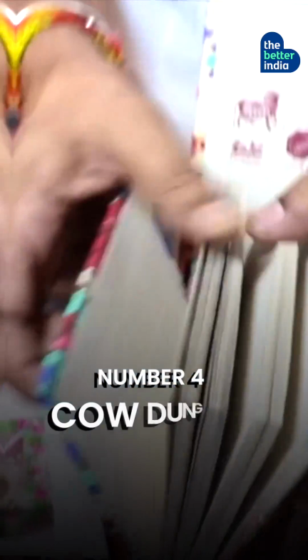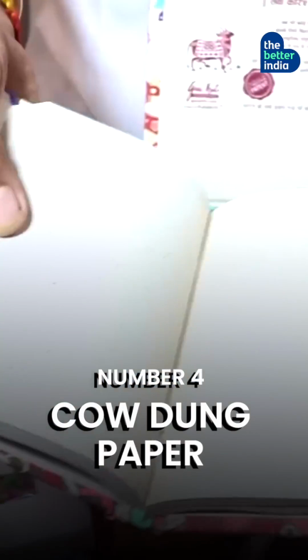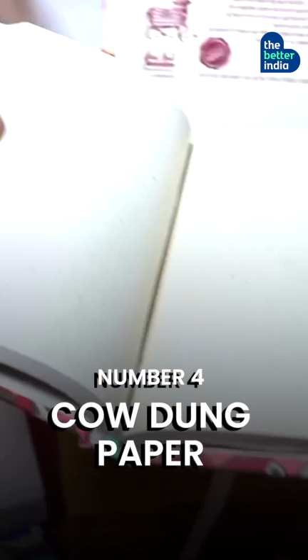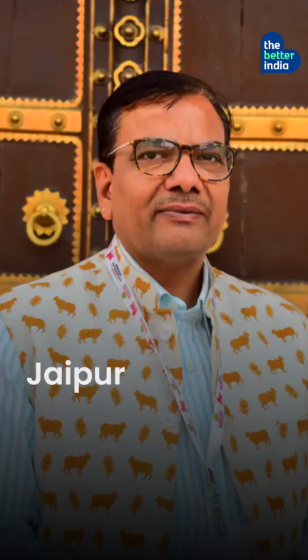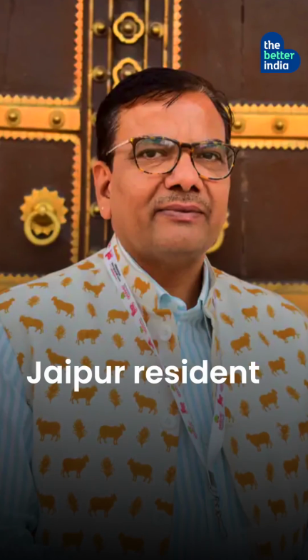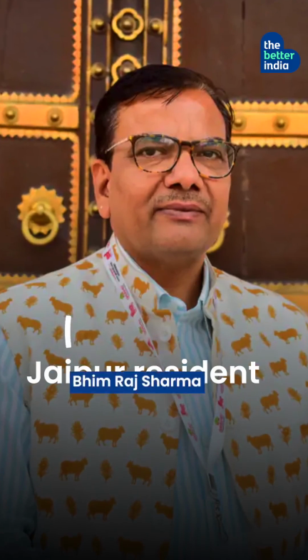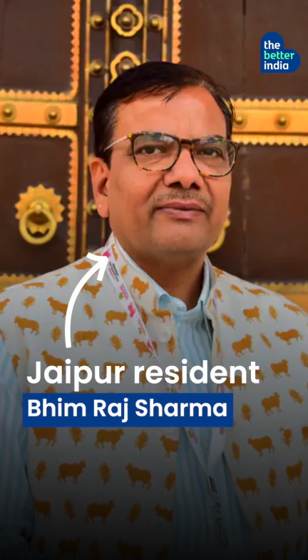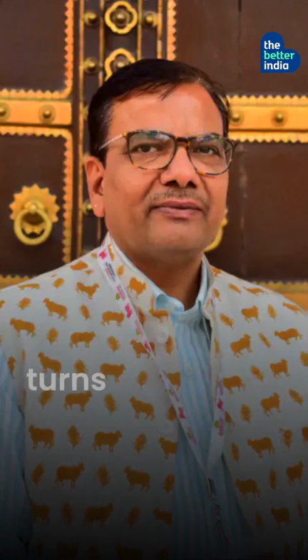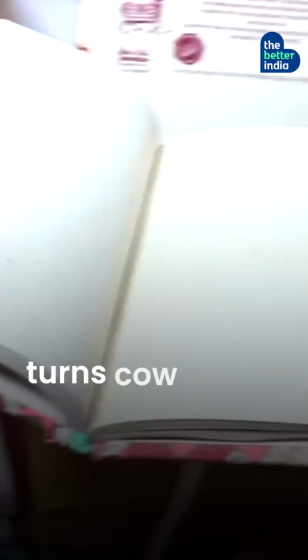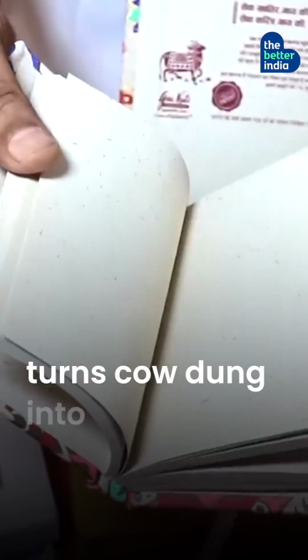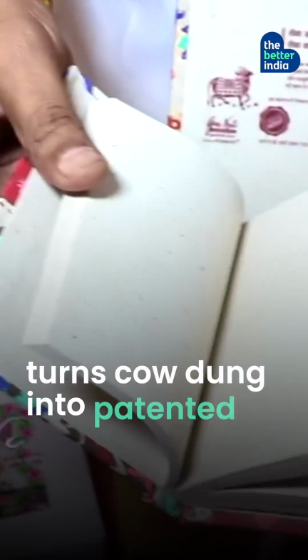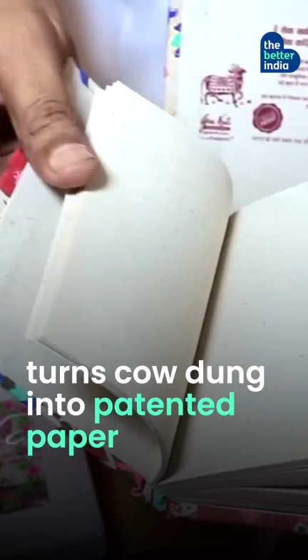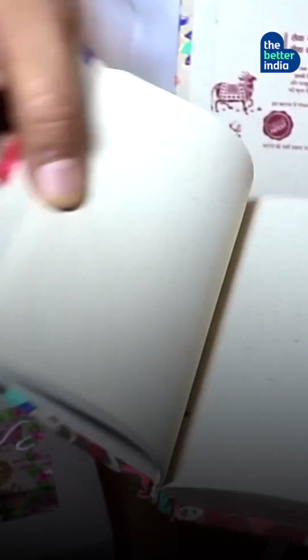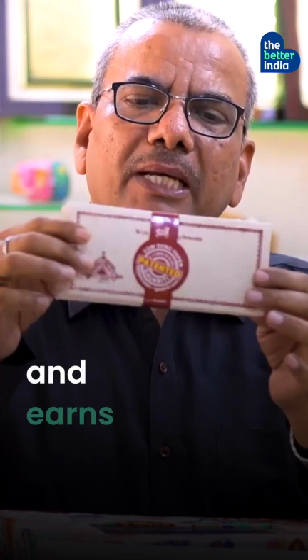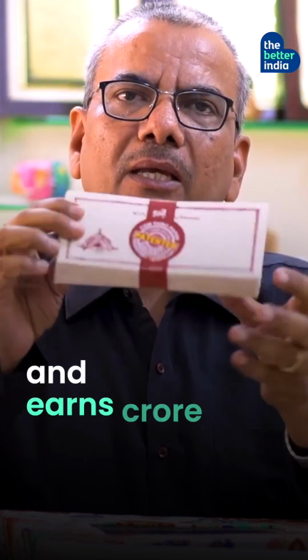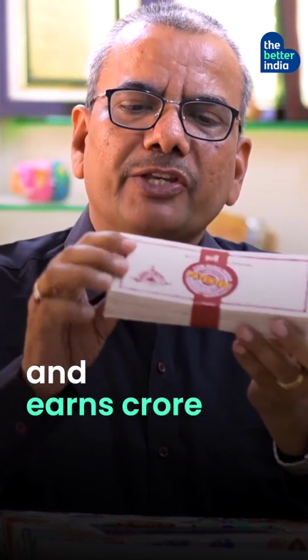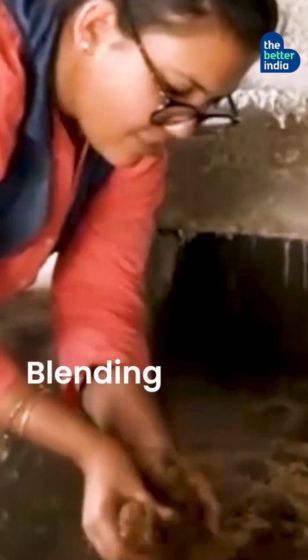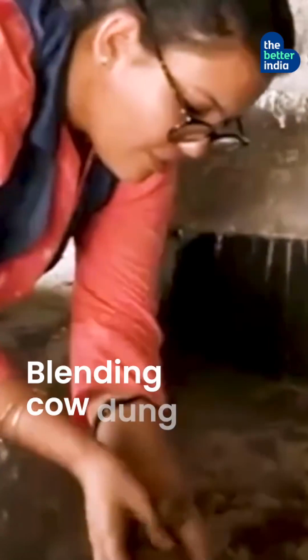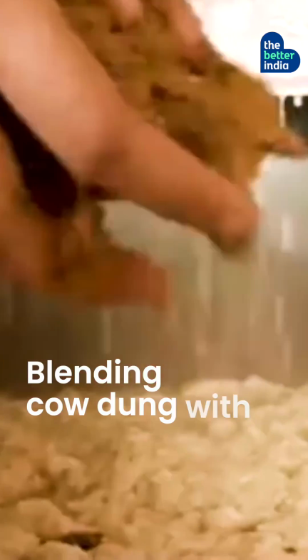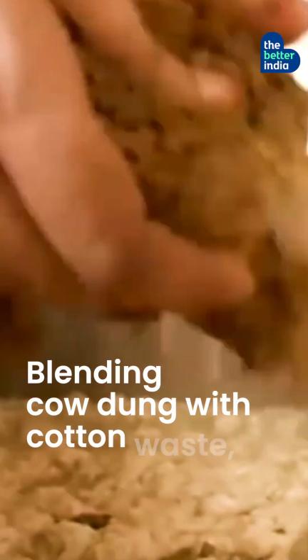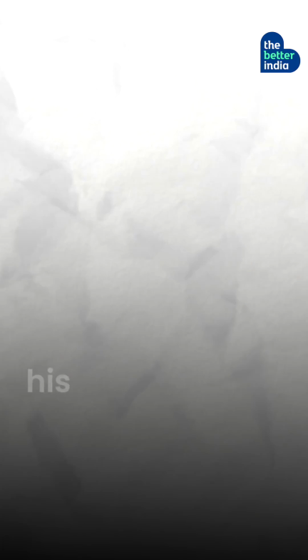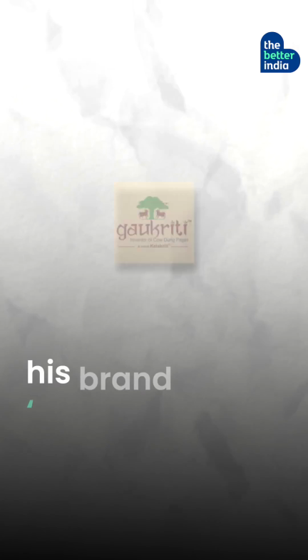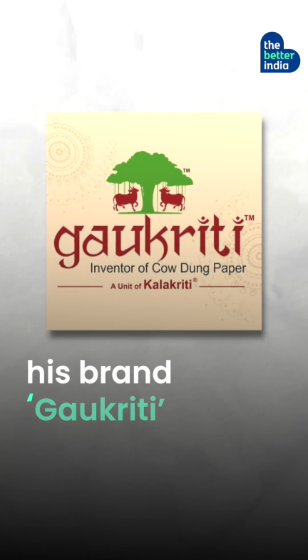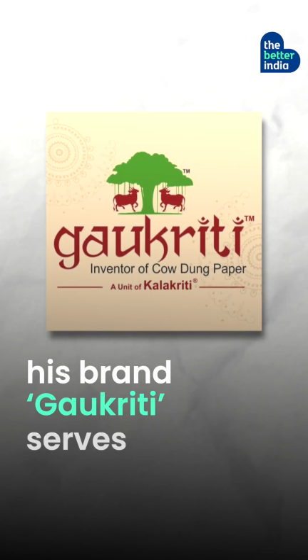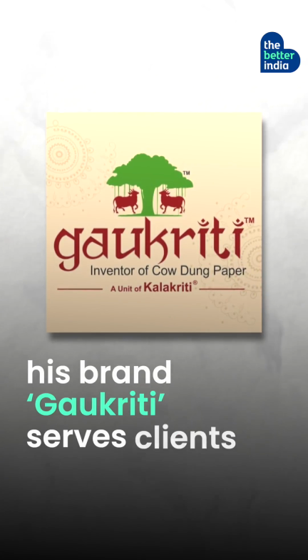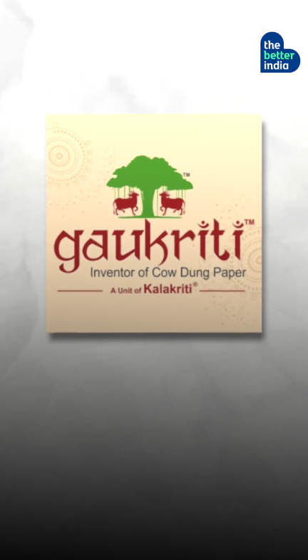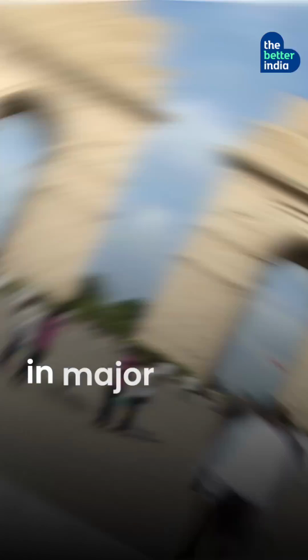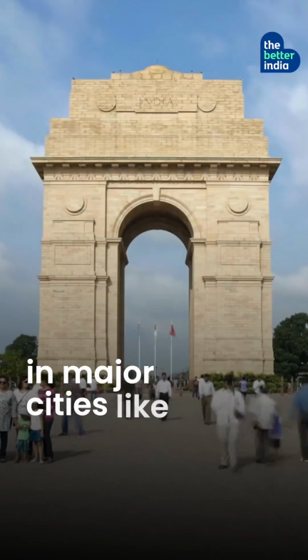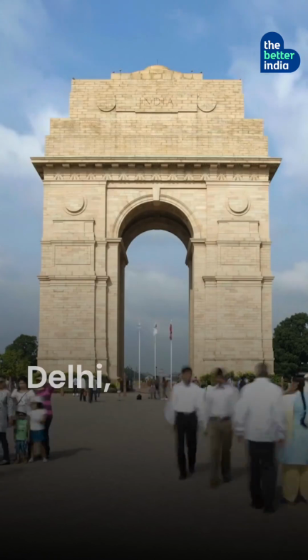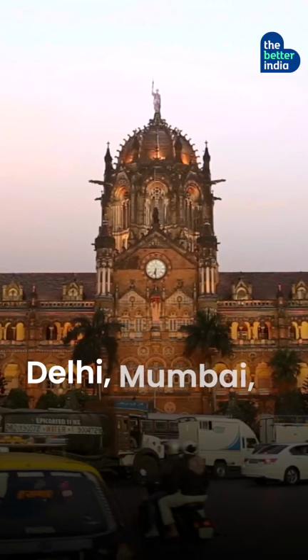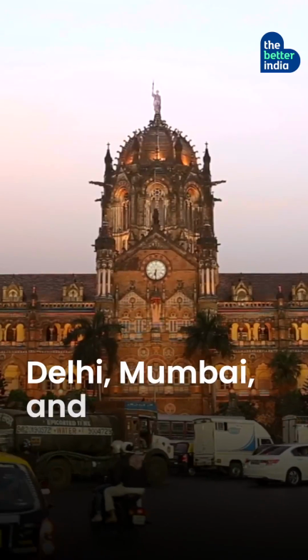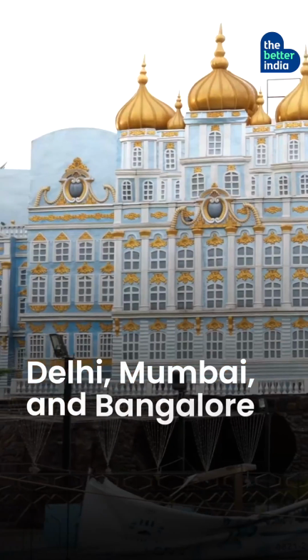Number 4: Cow dung paper. Jaipur resident Bhimraj Sharma turns cow dung into patented paper and earns crores. Blending cow dung with cotton waste, his brand Gaukirti serves clients in major cities like Delhi, Mumbai and Bangalore.